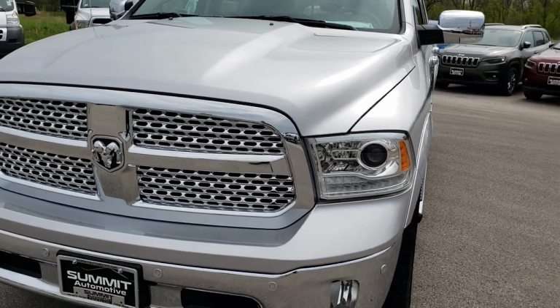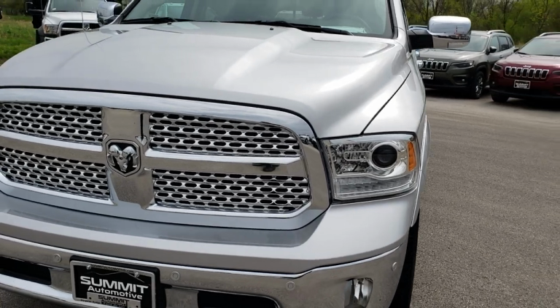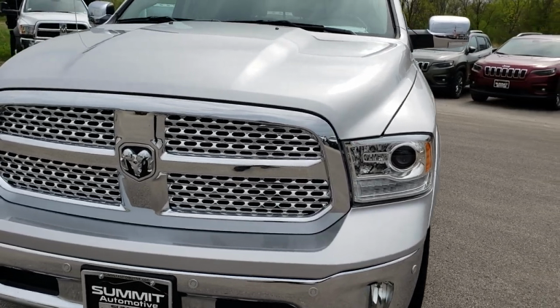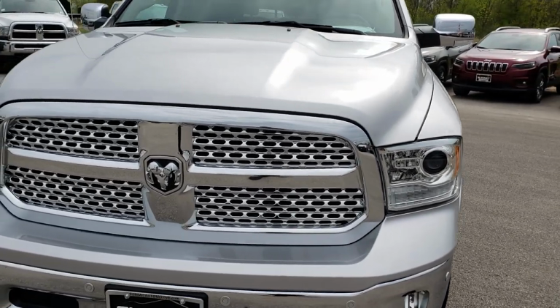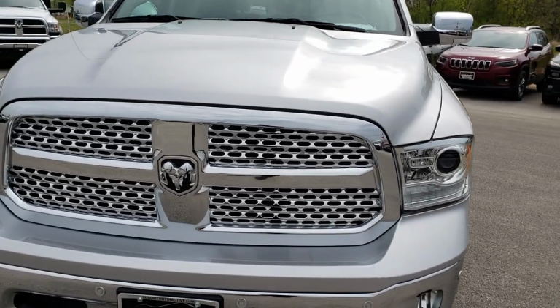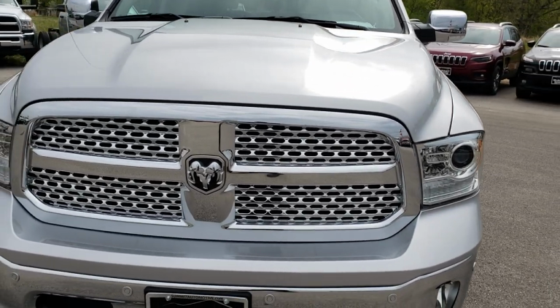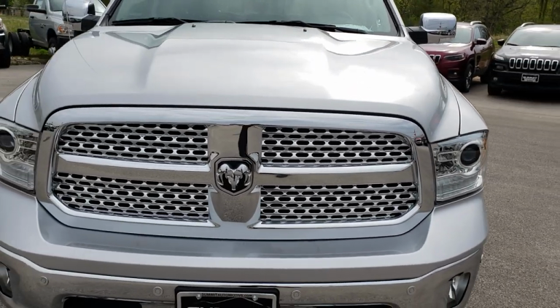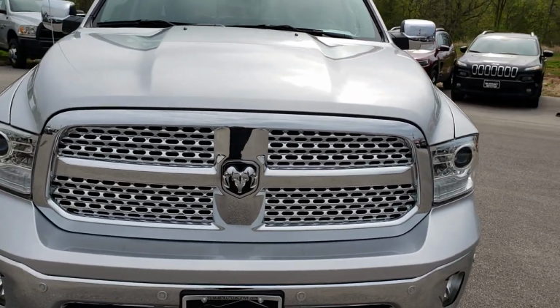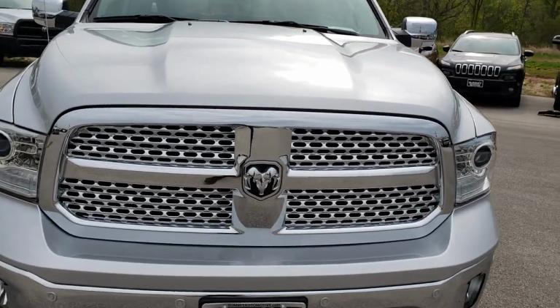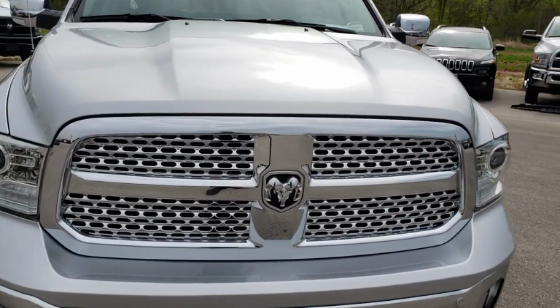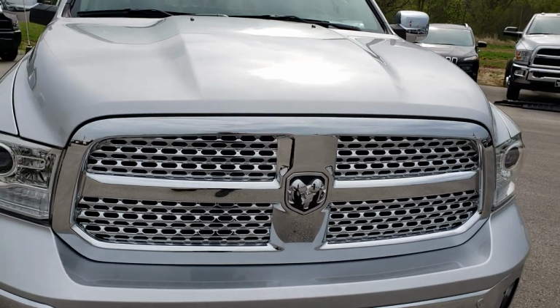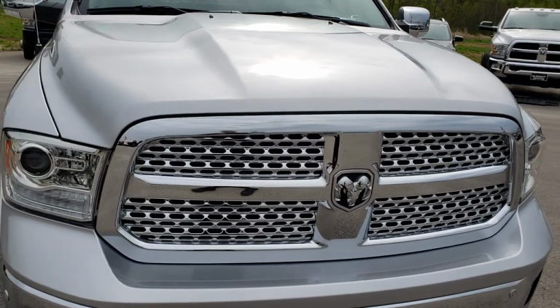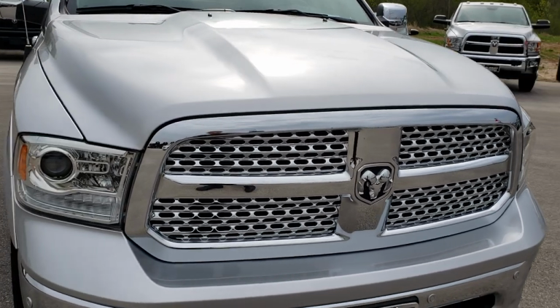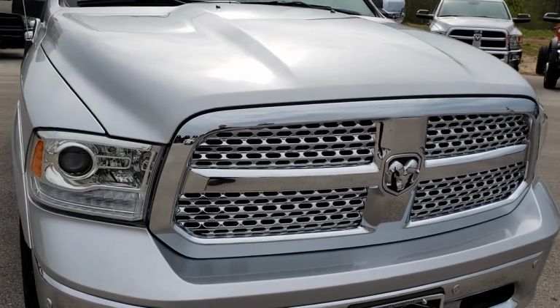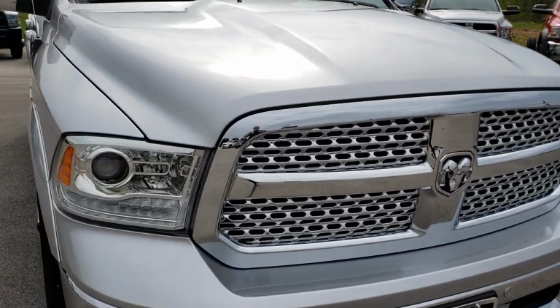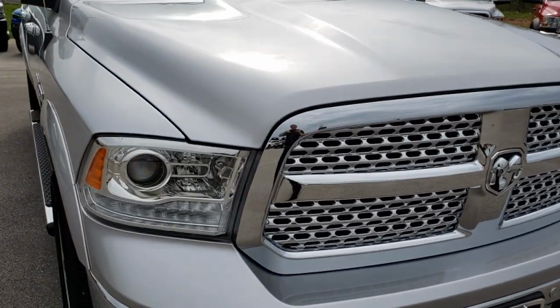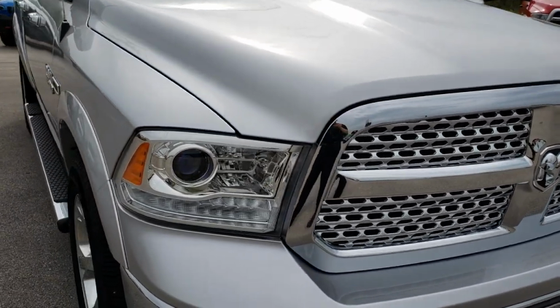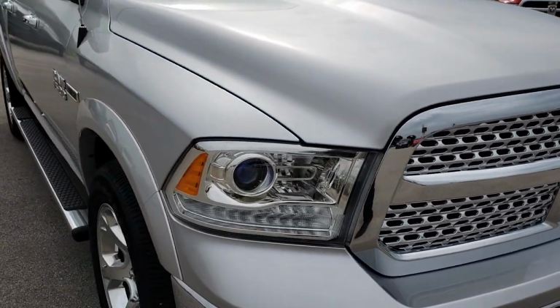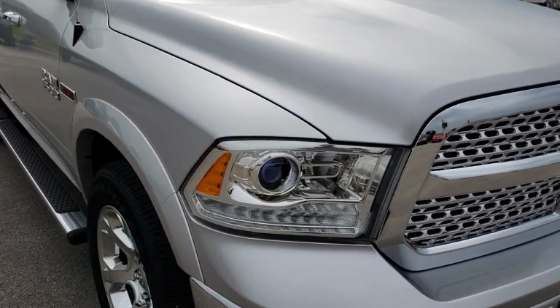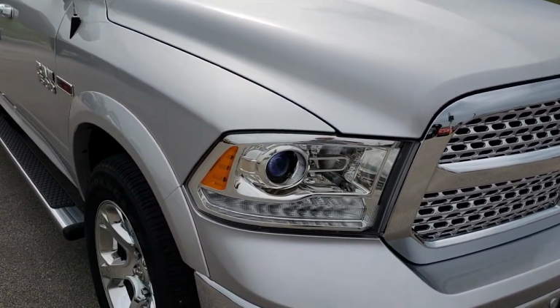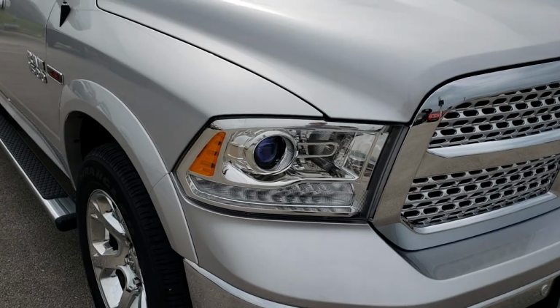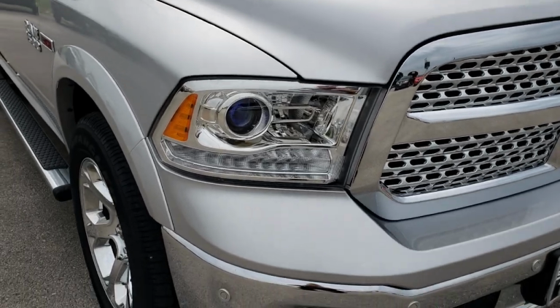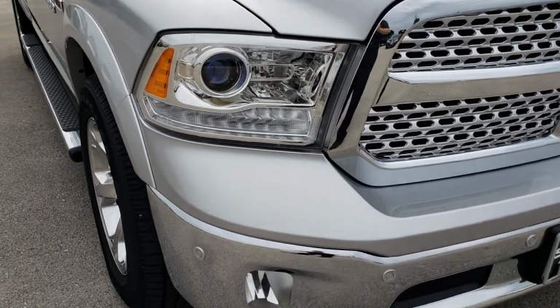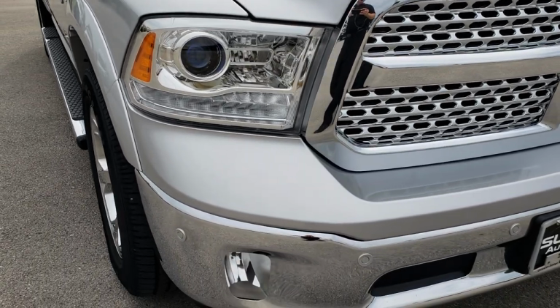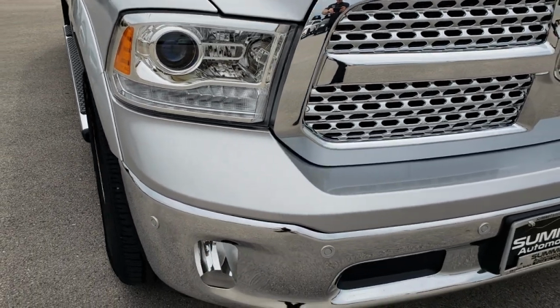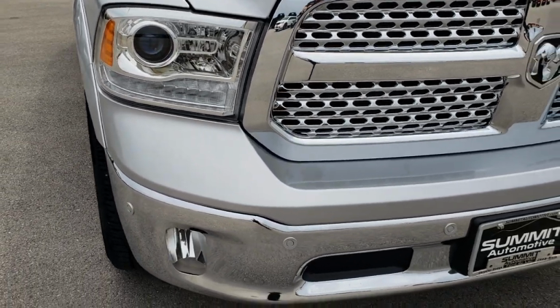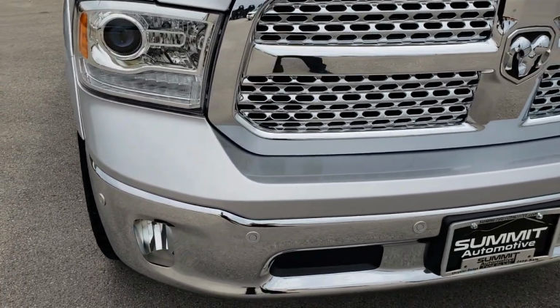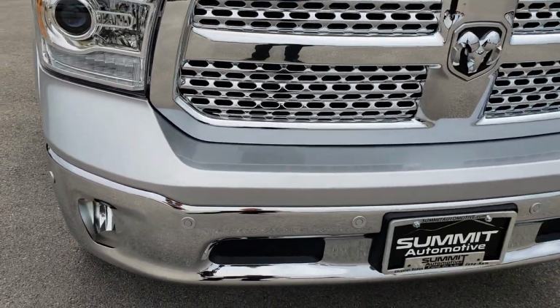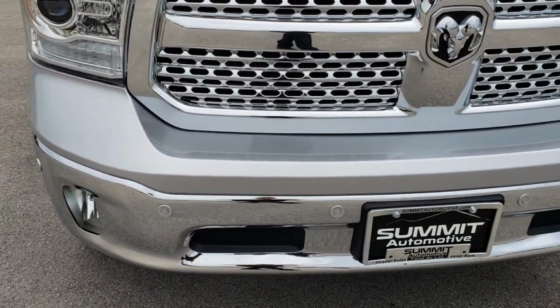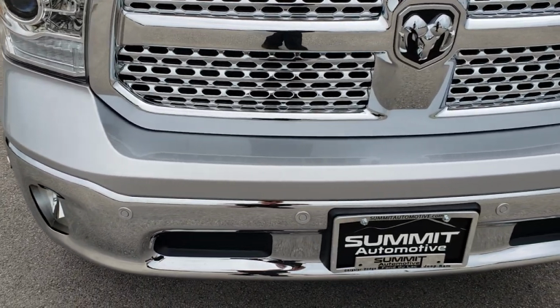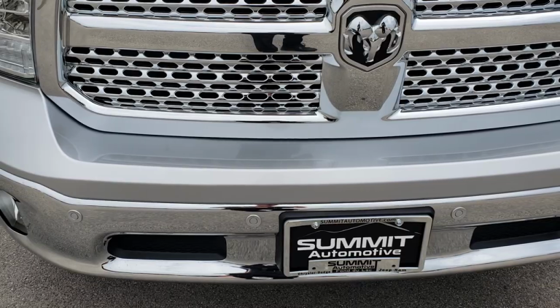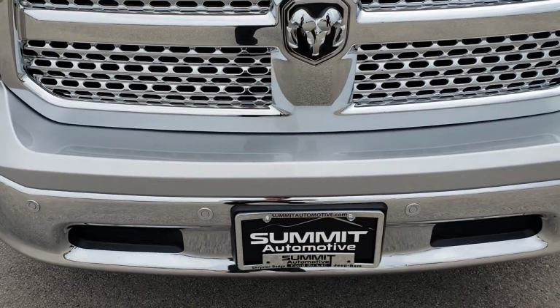Today we are checking out this super clean 2017 Ram 1500 crew cab, short box, 5 foot 7 inch box, EcoDiesel. This vehicle has the 3.0 liter V6 EcoDiesel motor.